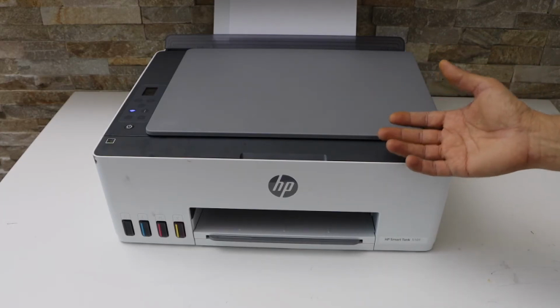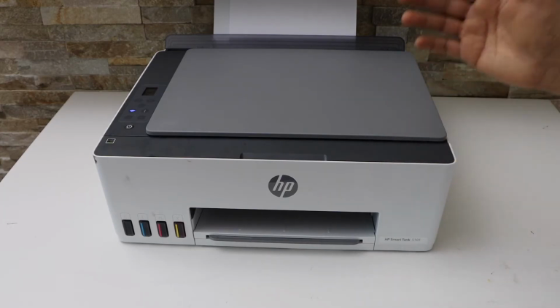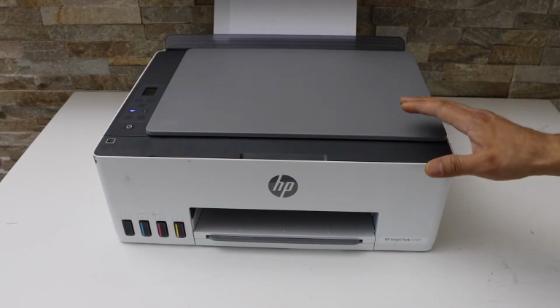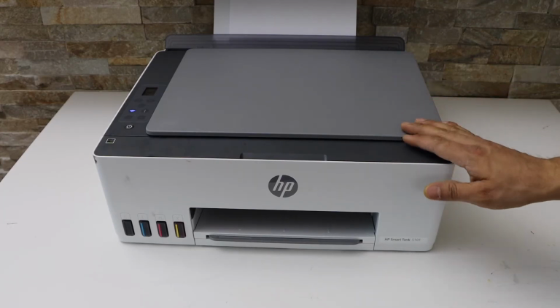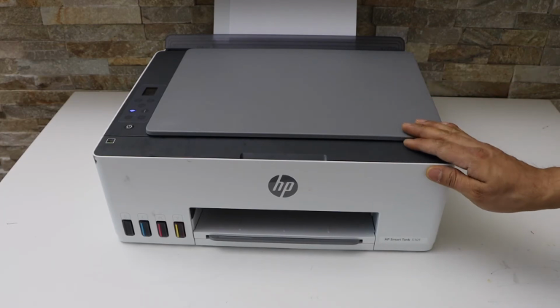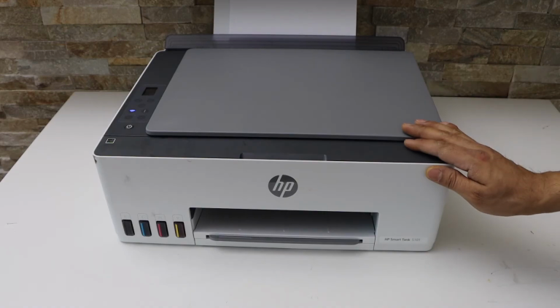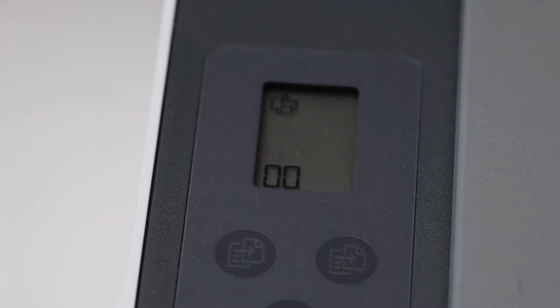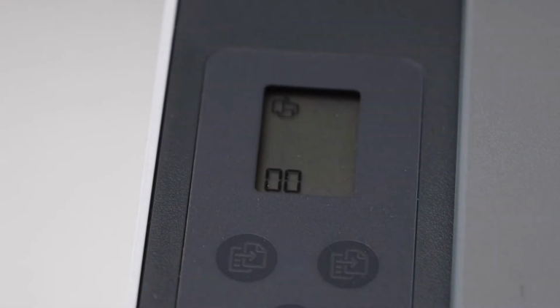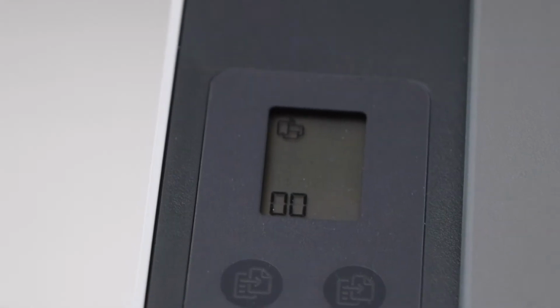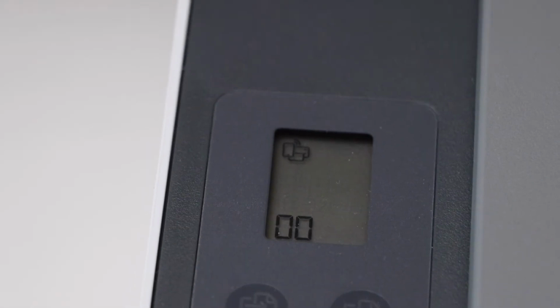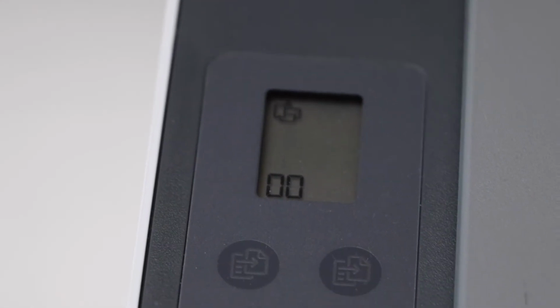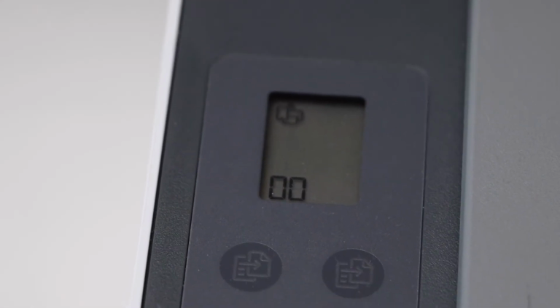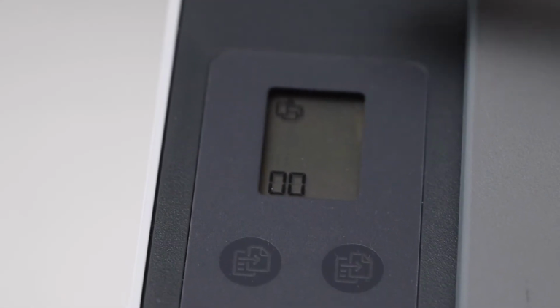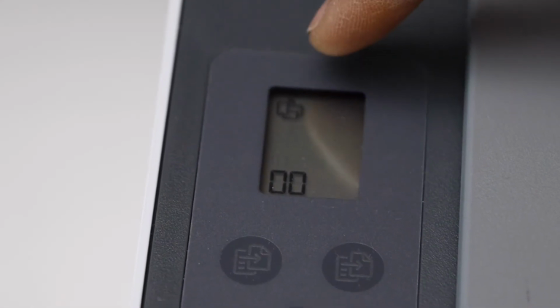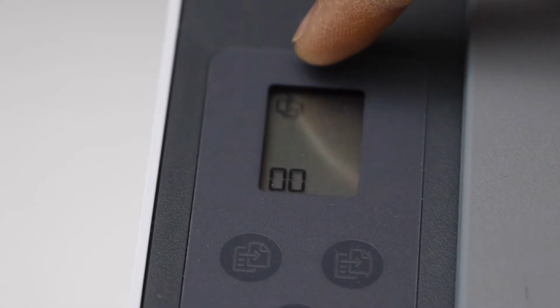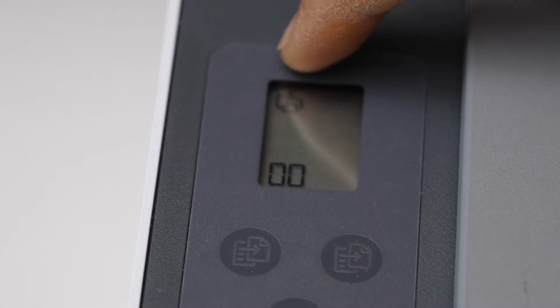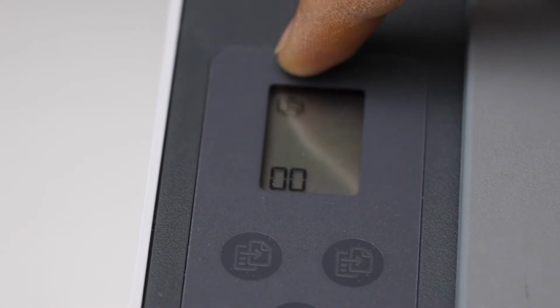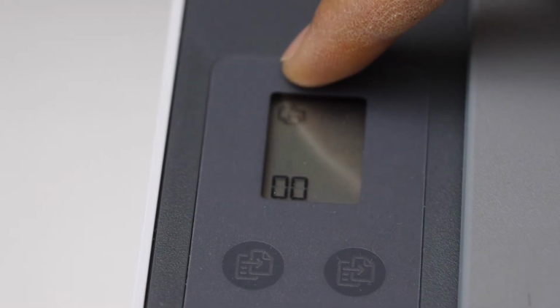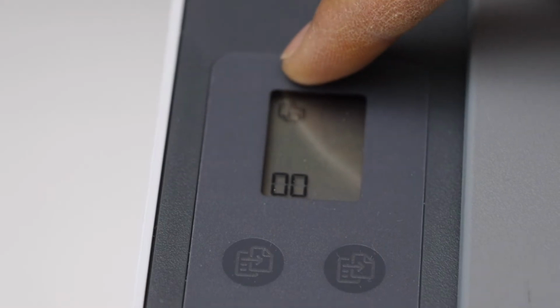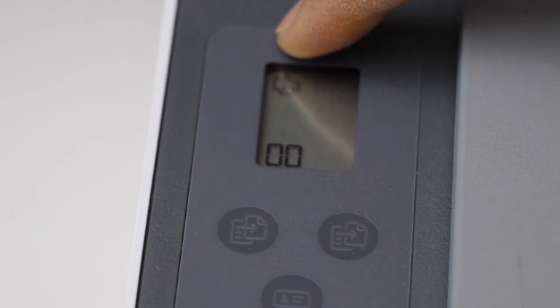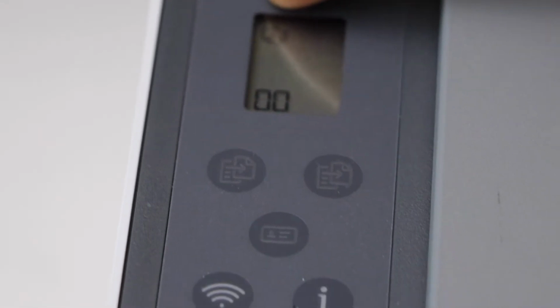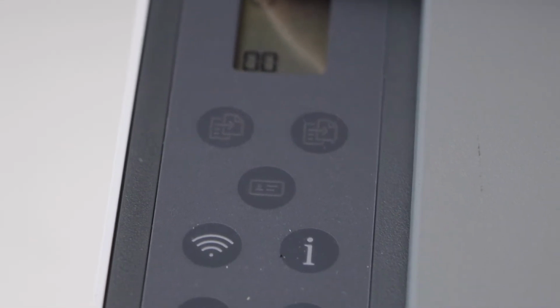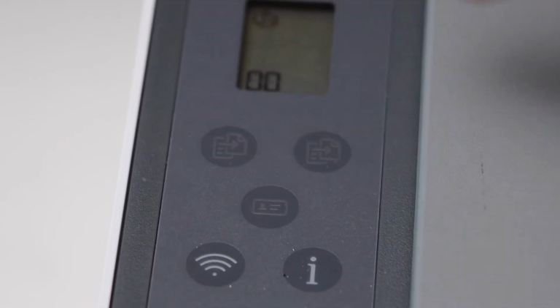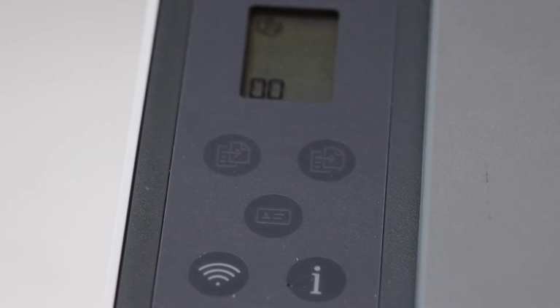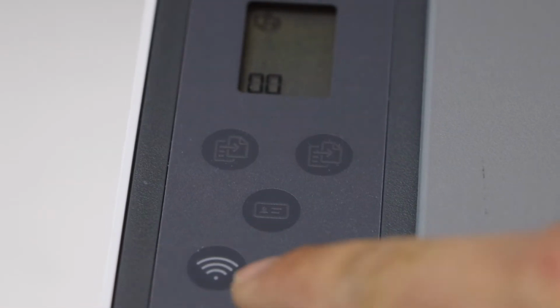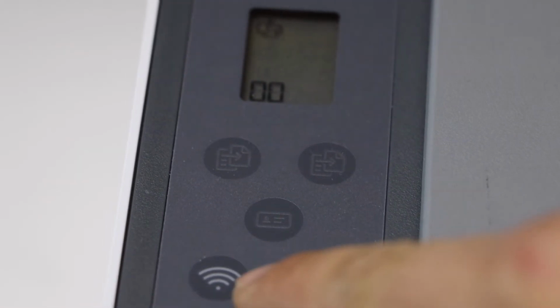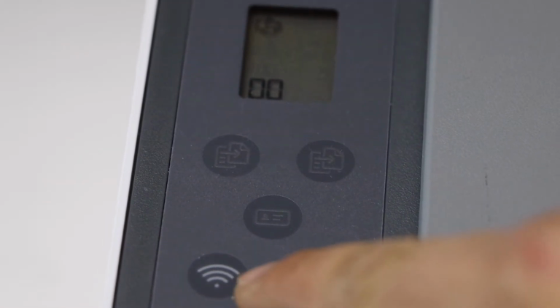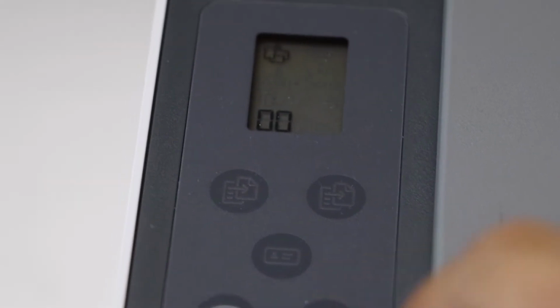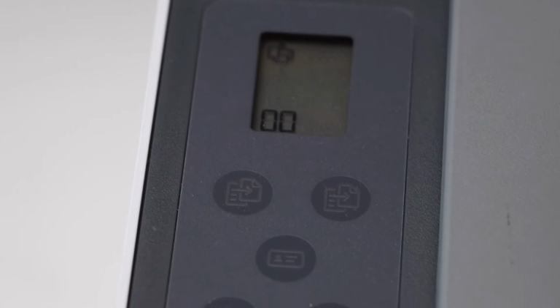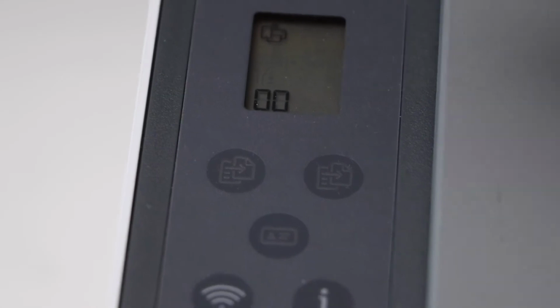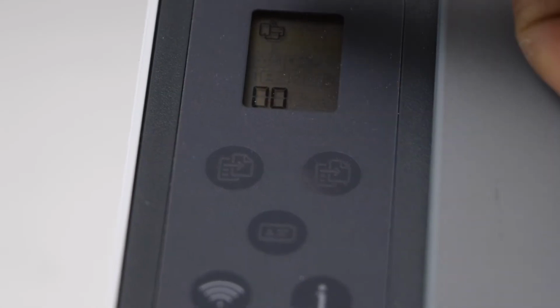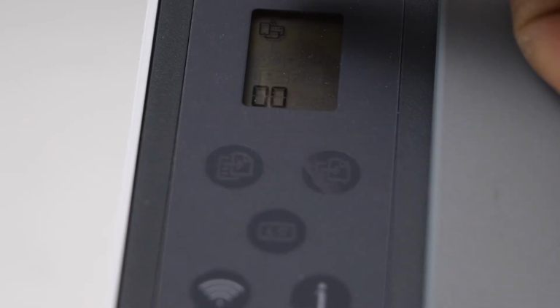Now go to the printer display panel. On the printer display screen check for the Wi-Fi Direct icon. If you don't see this icon, you can press the wireless button once — it will activate the Wi-Fi Direct.